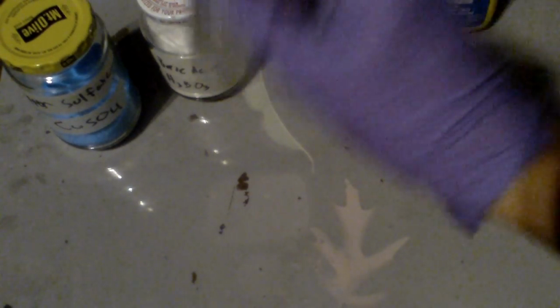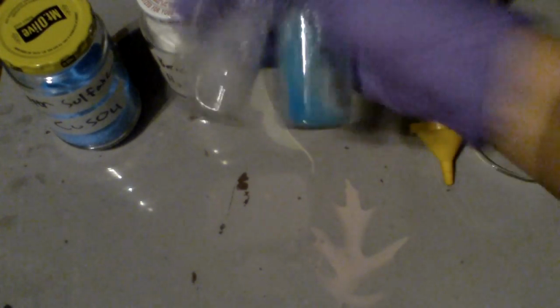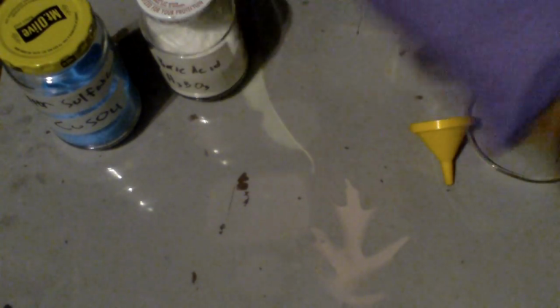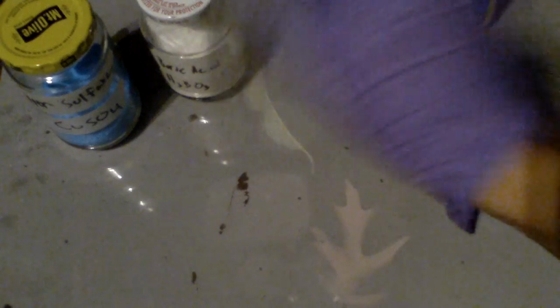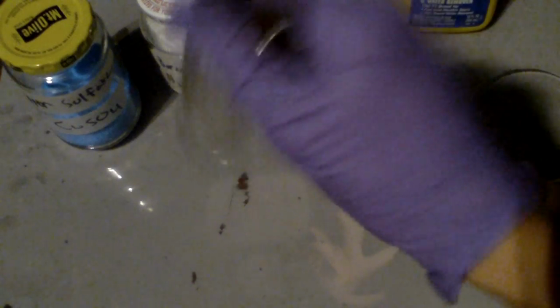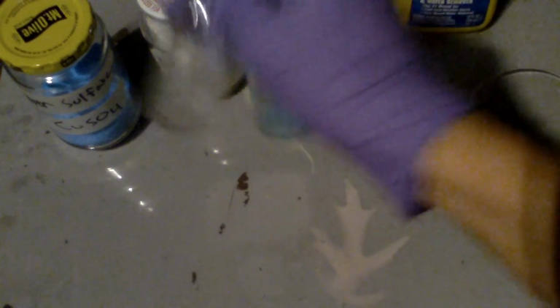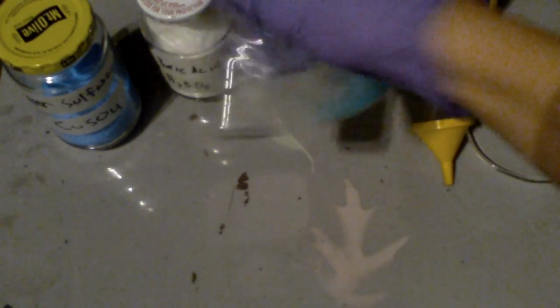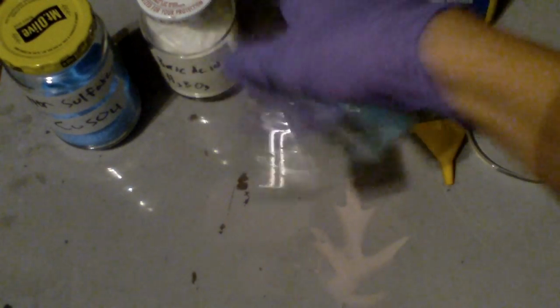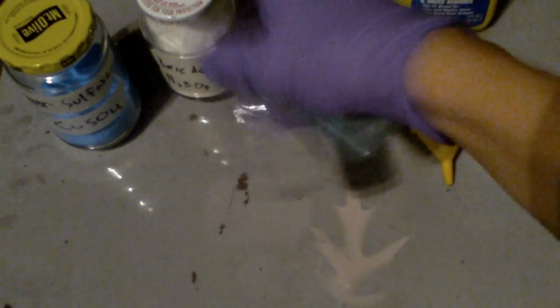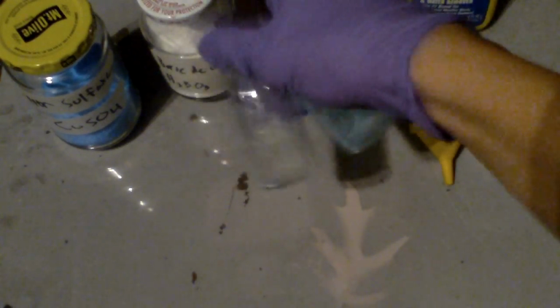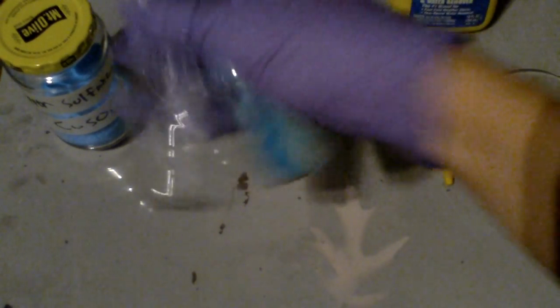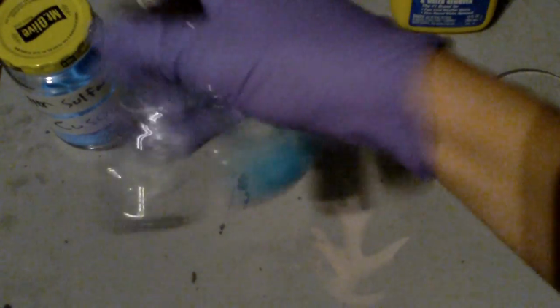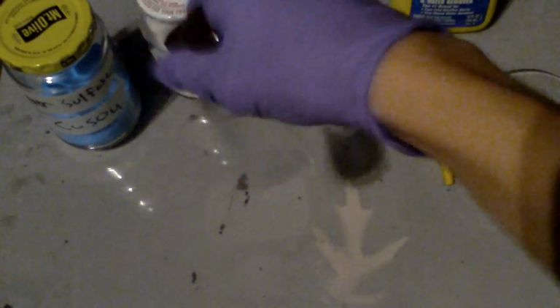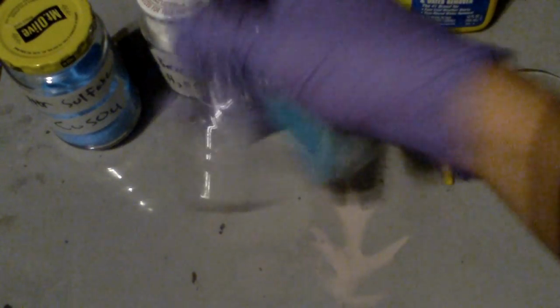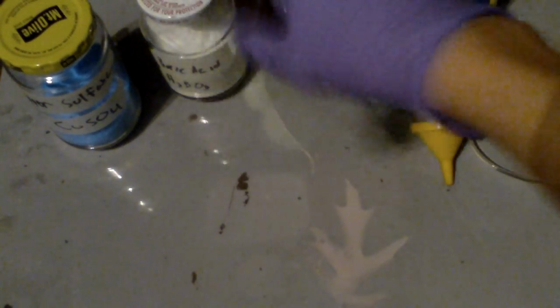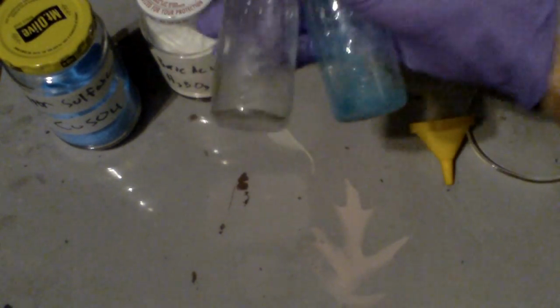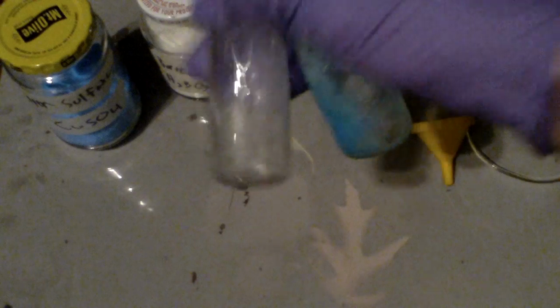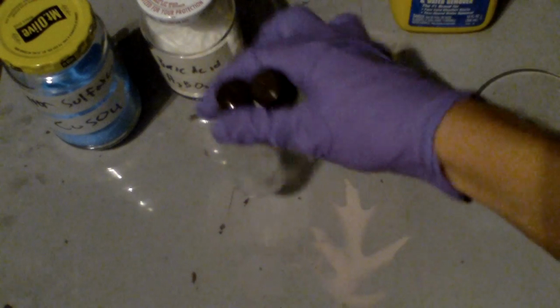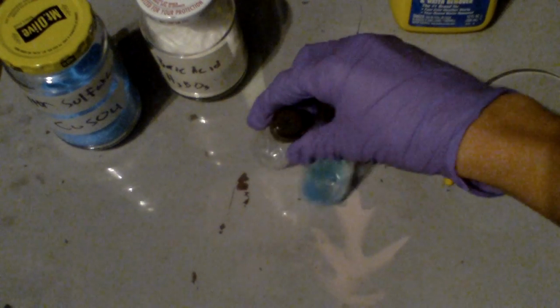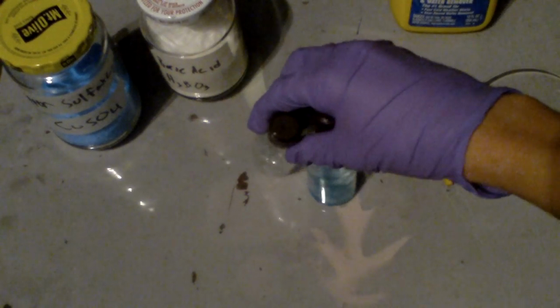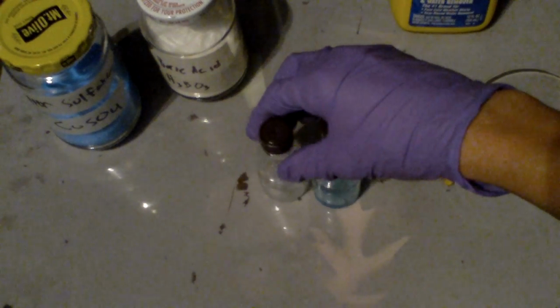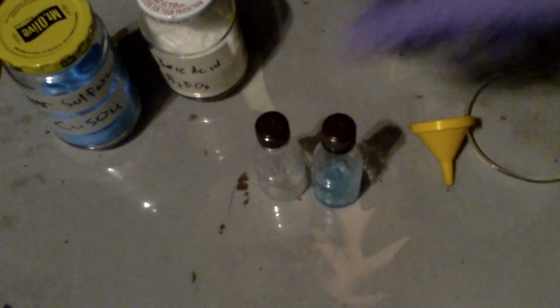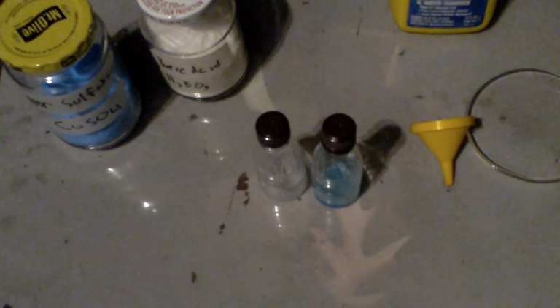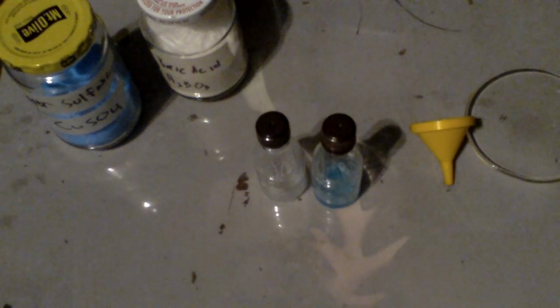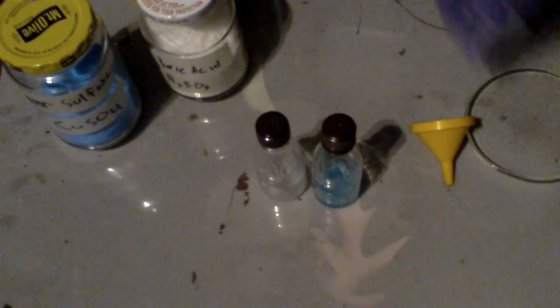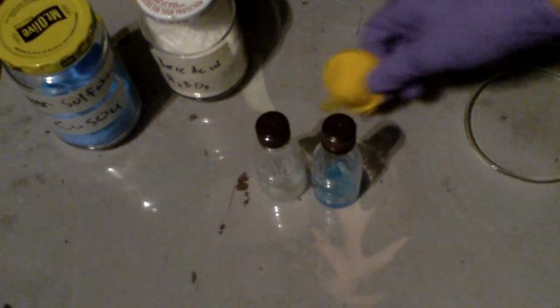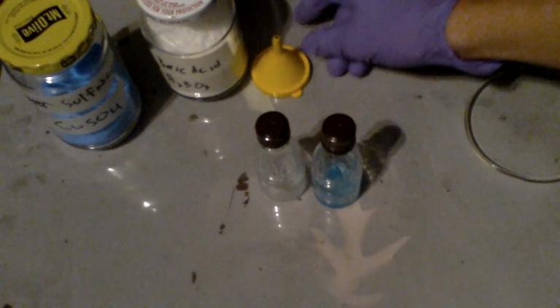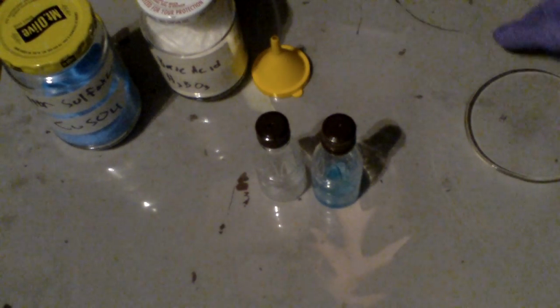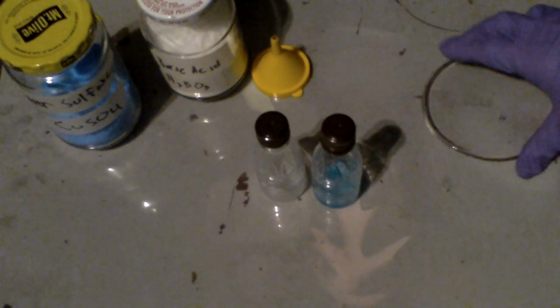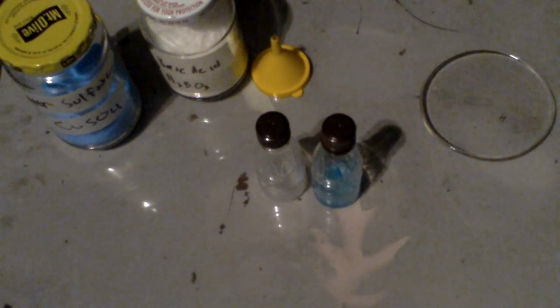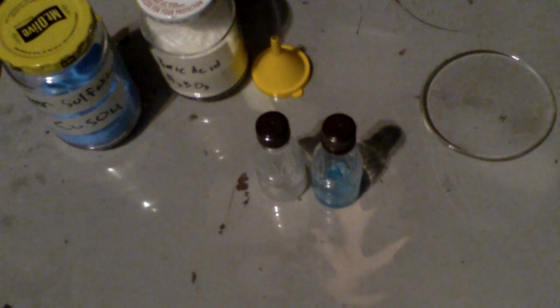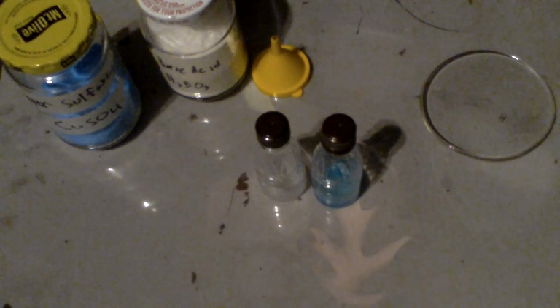Now when you dissolve boric acid in methanol, you make trimethylborate, a flammable liquid that burns with a green flame. So there's actually a reaction that takes place.